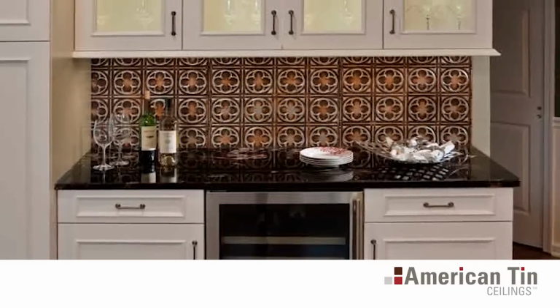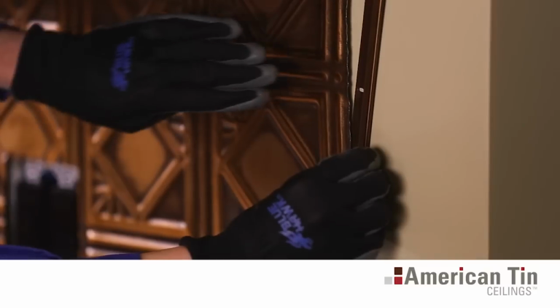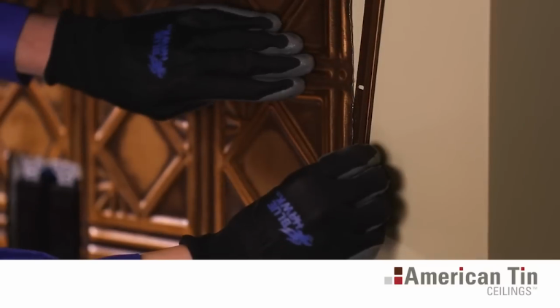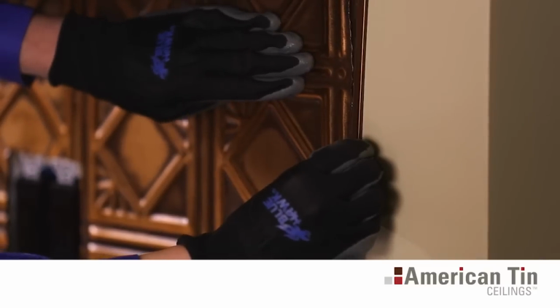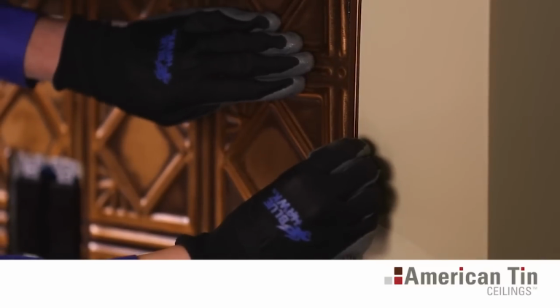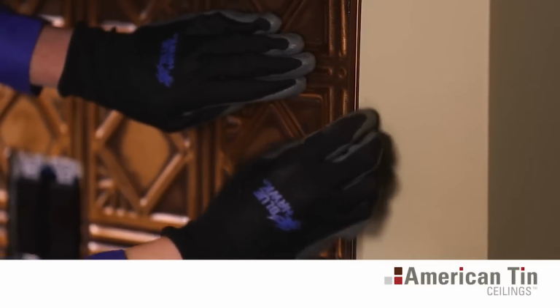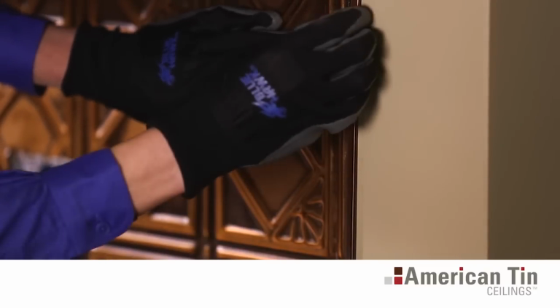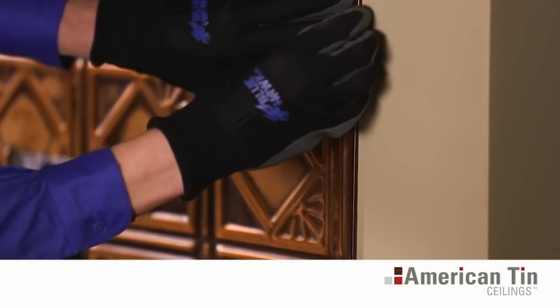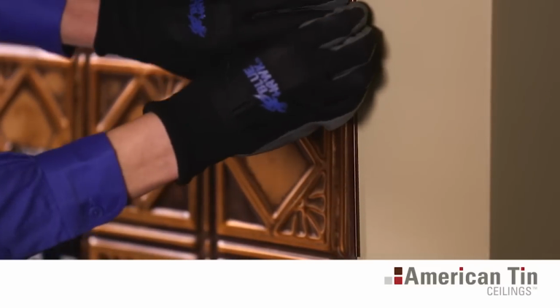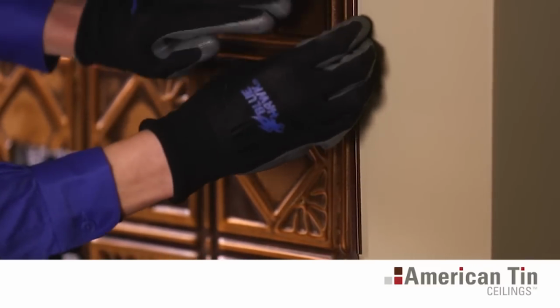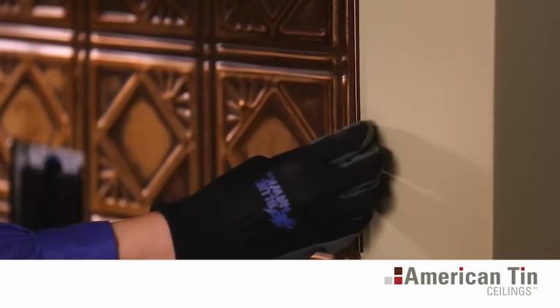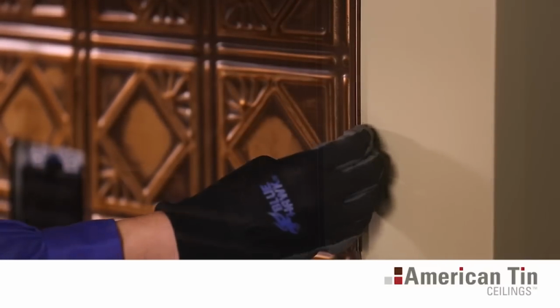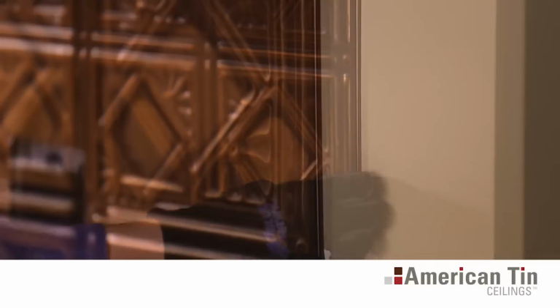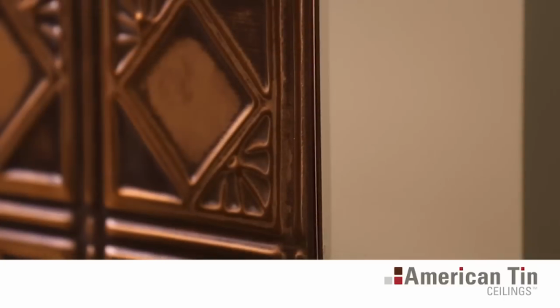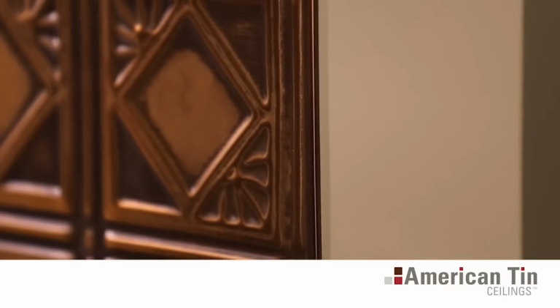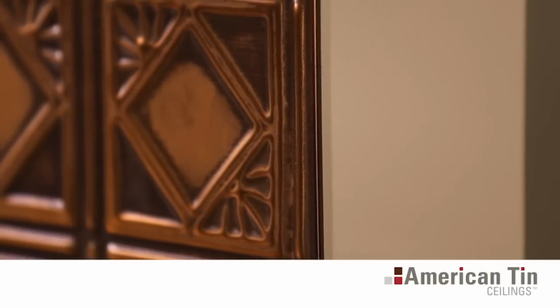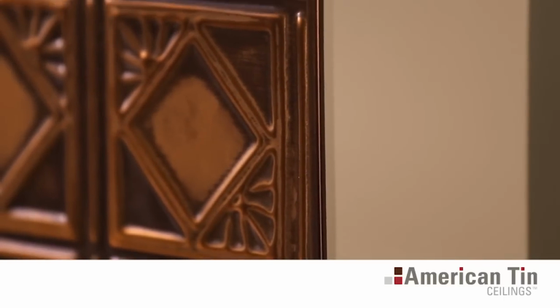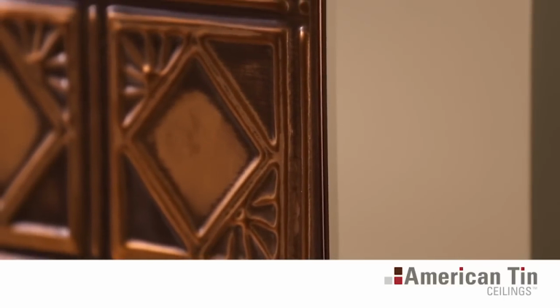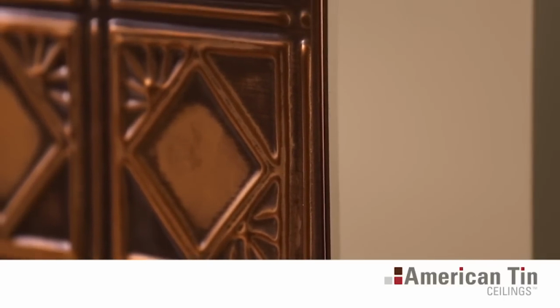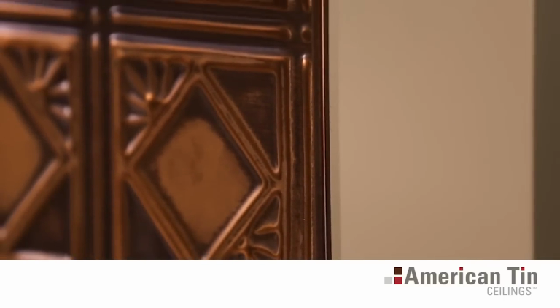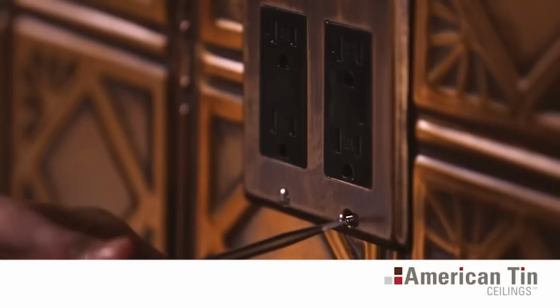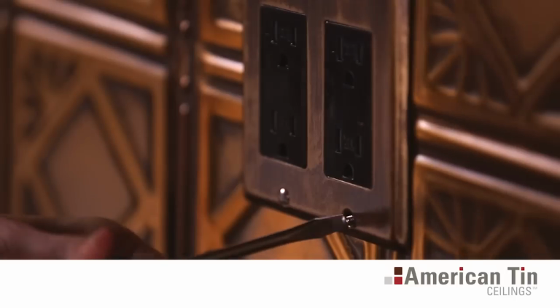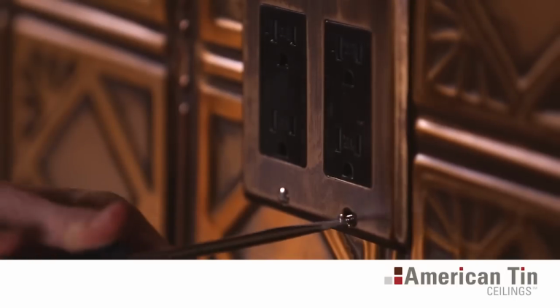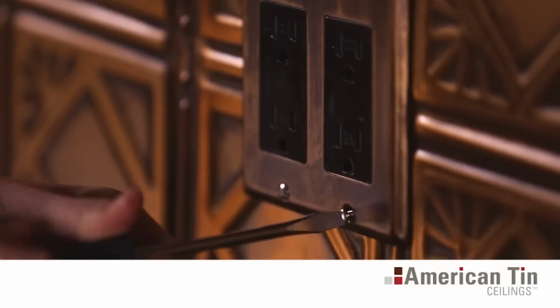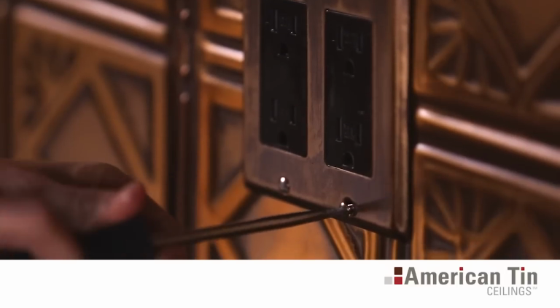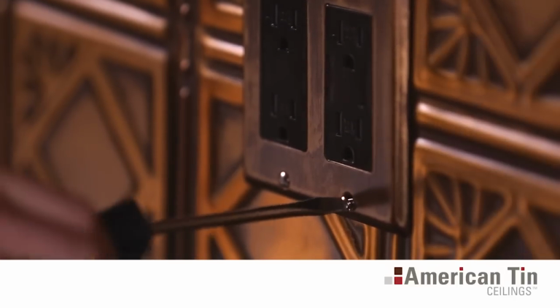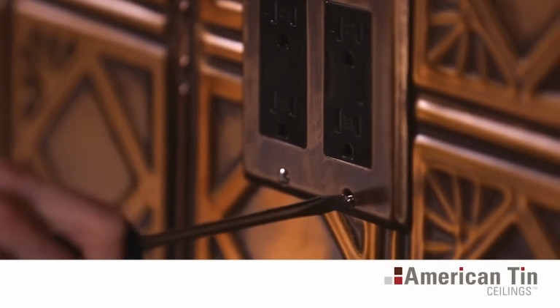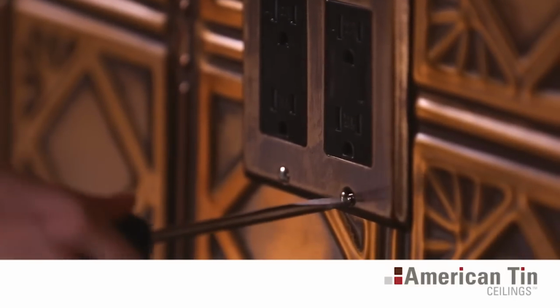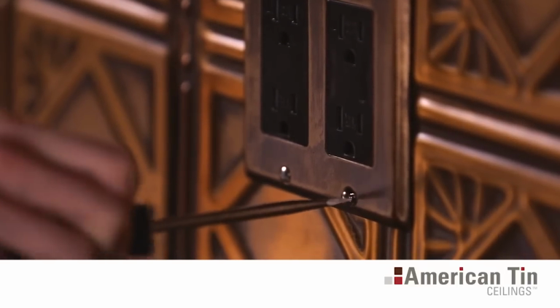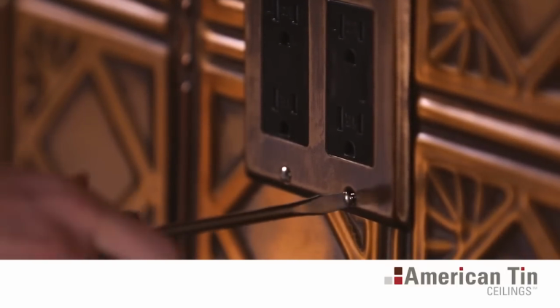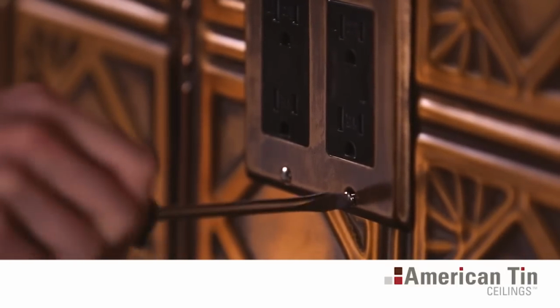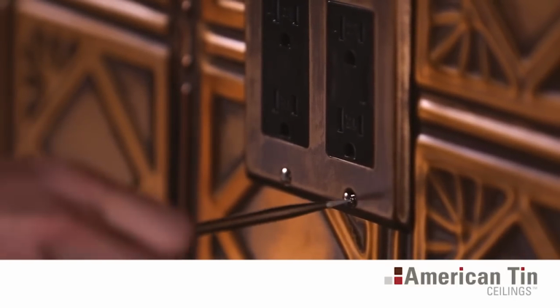Anywhere an exposed edge is left, our matching J-channel molding can be applied to give your backsplash a professional, finished look. Coordinating switch plates and outlet covers are also available for a truly seamless installation.